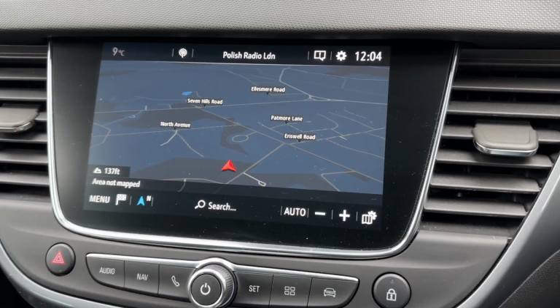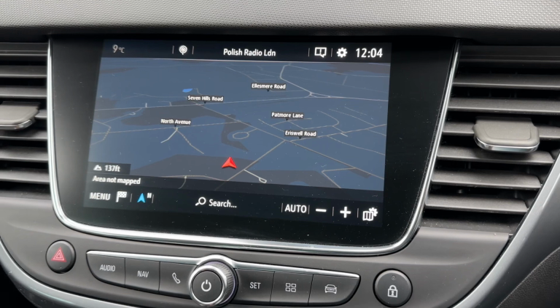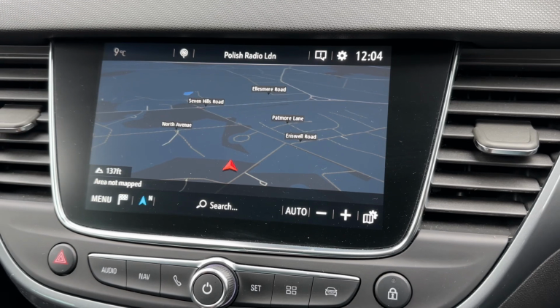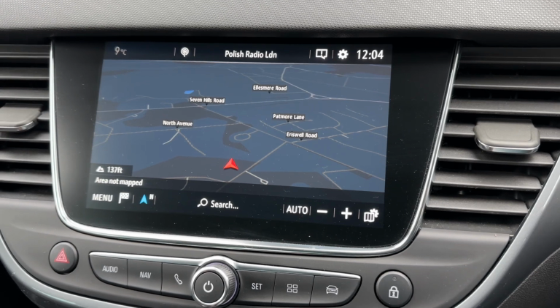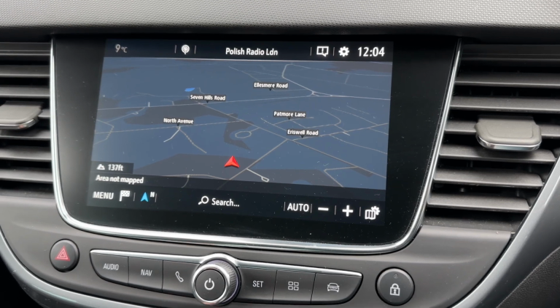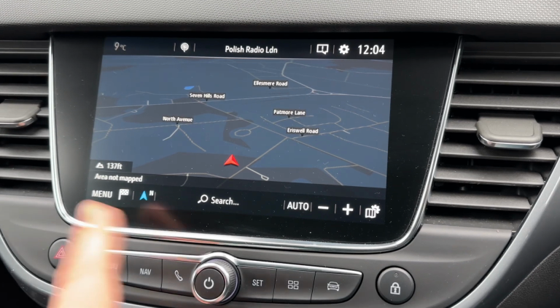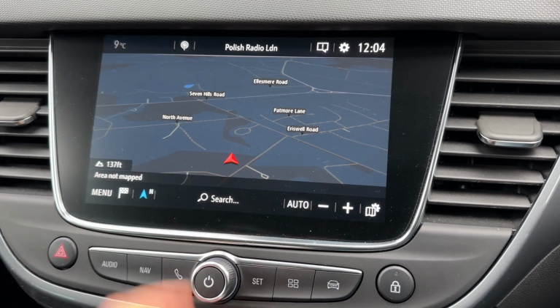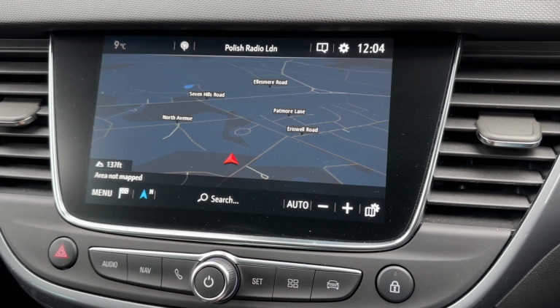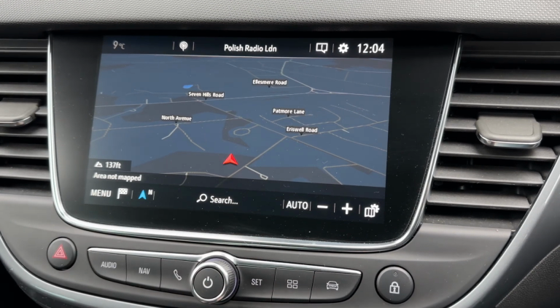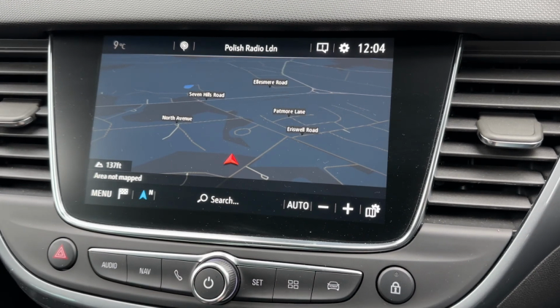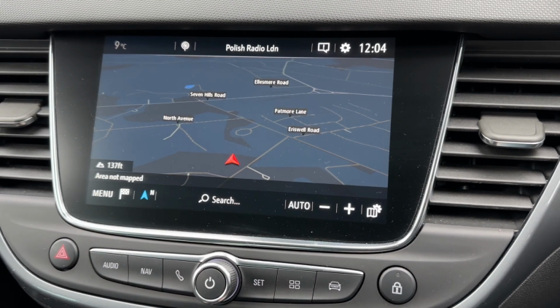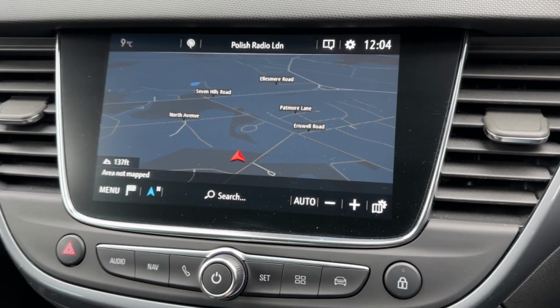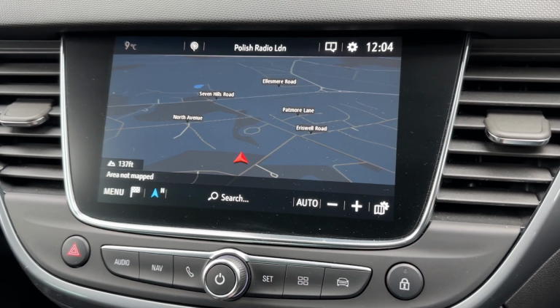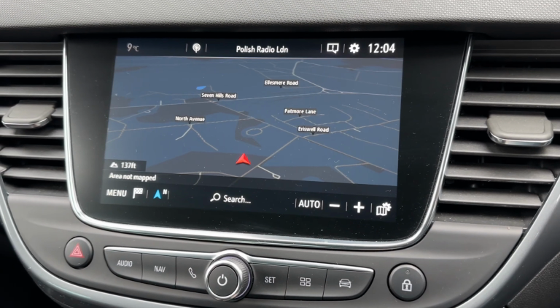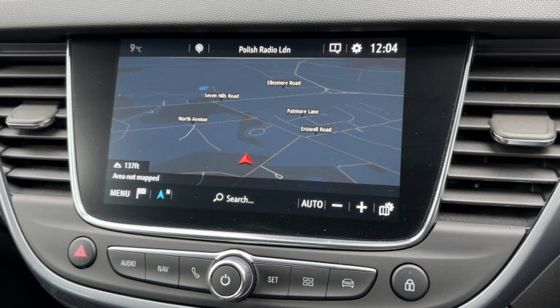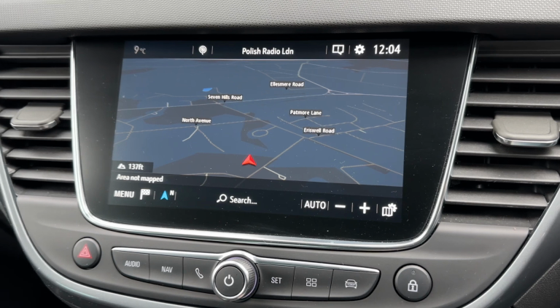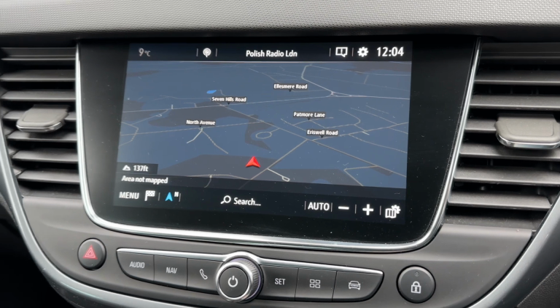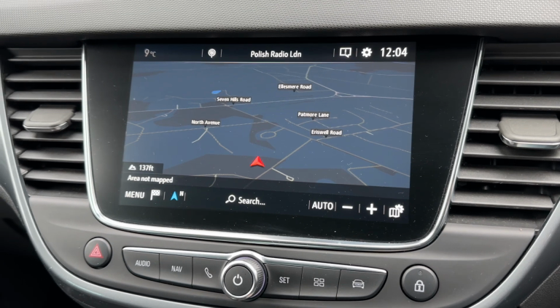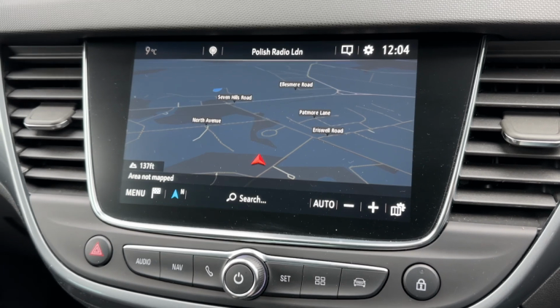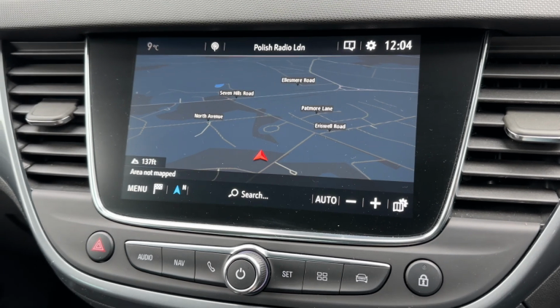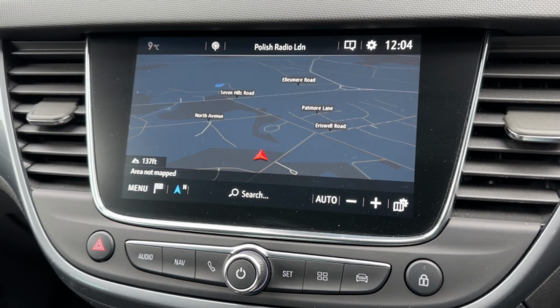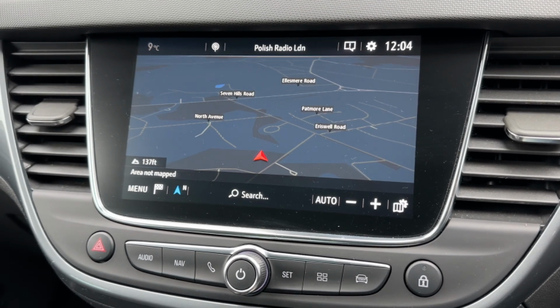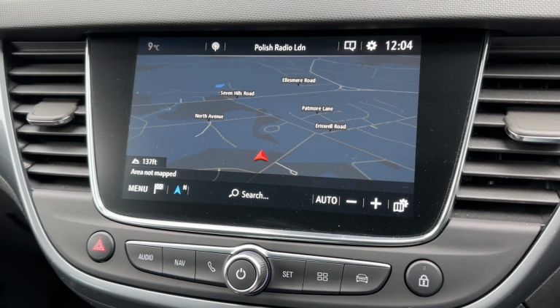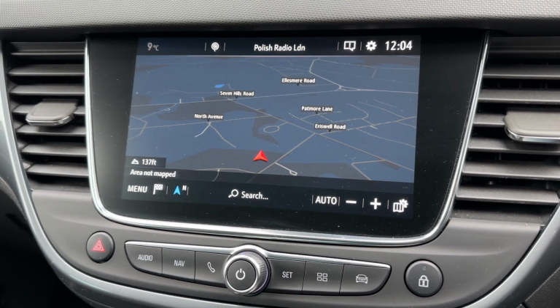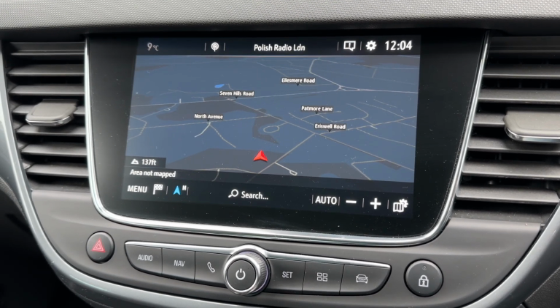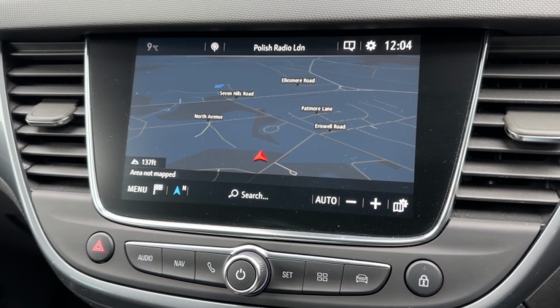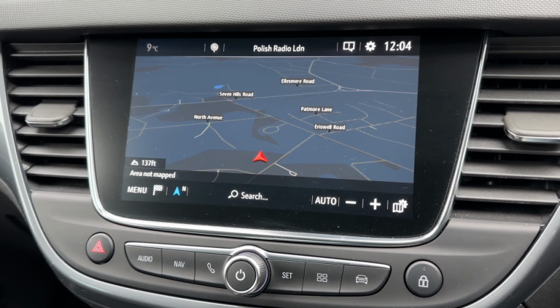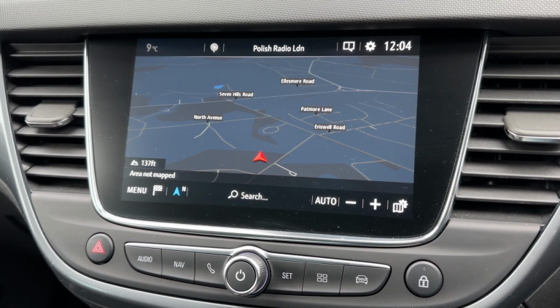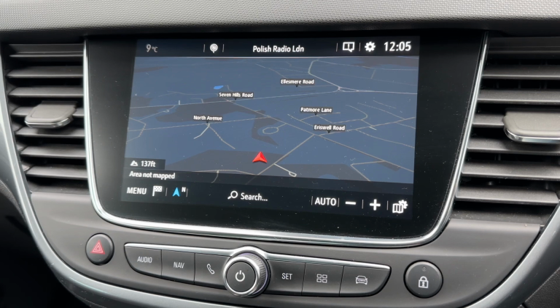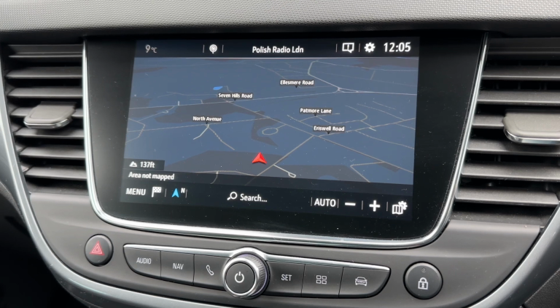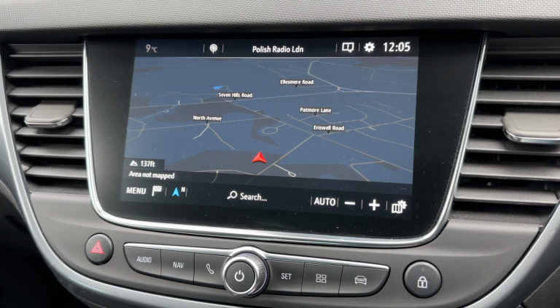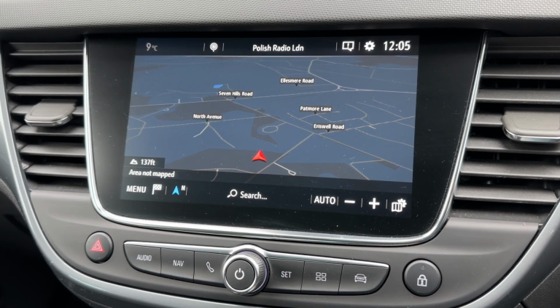On the touchscreen you can access your satellite navigation. We've done a full video showing how the sat nav works which you can find on our website and on our YouTube channel as well.